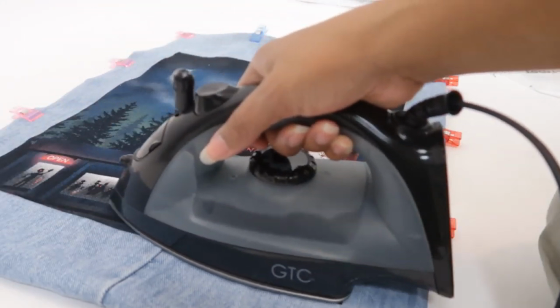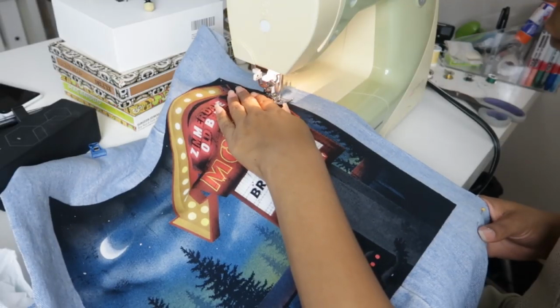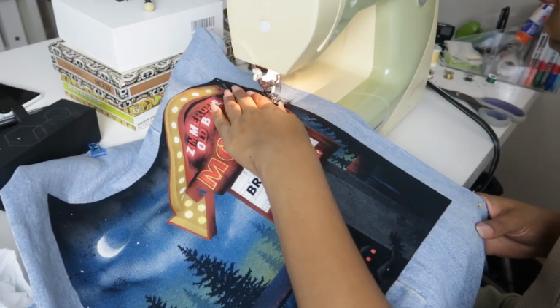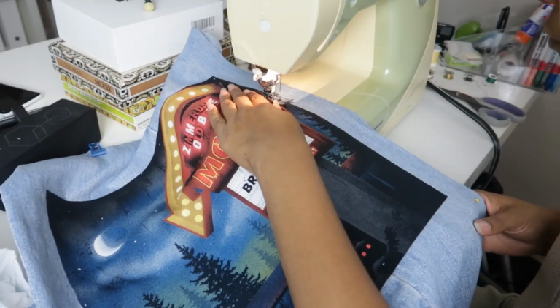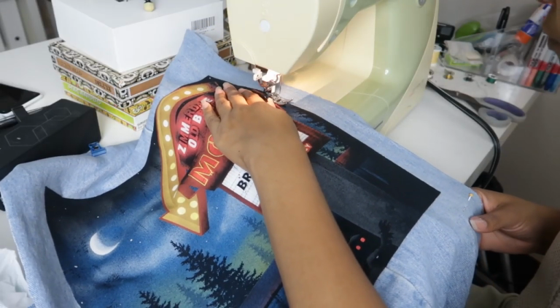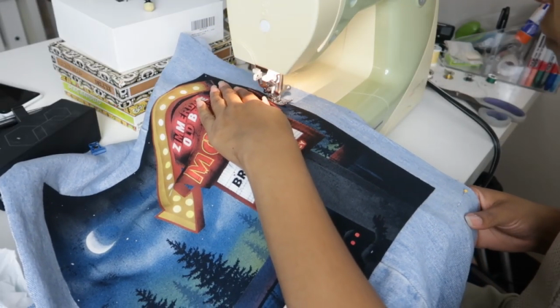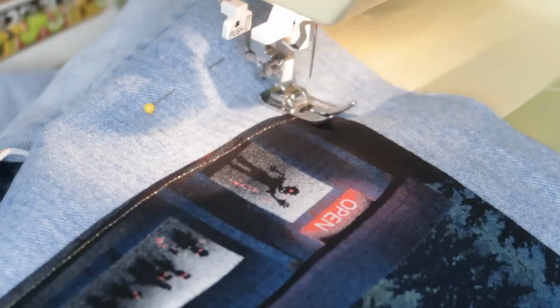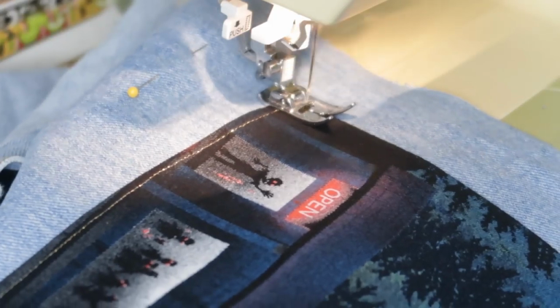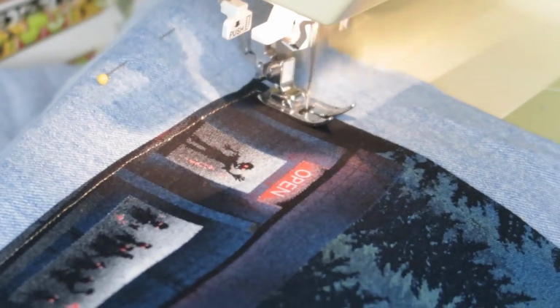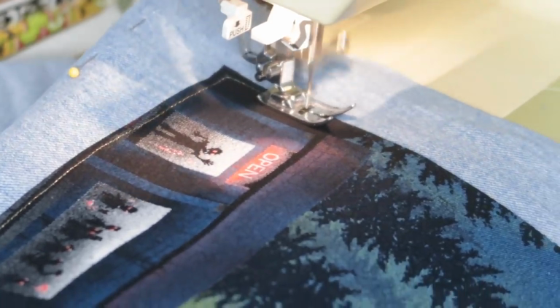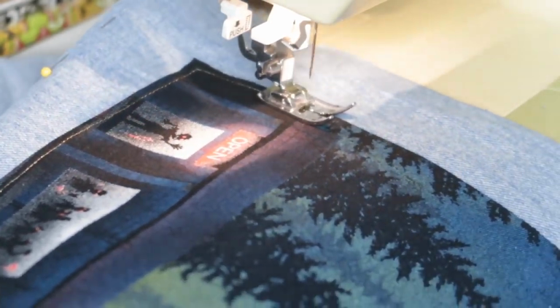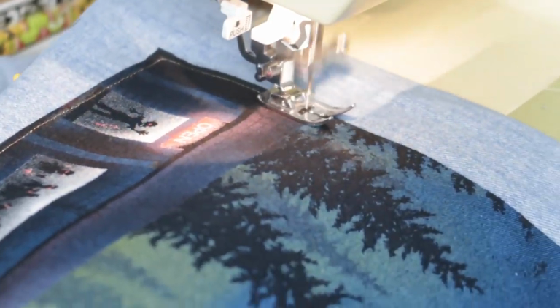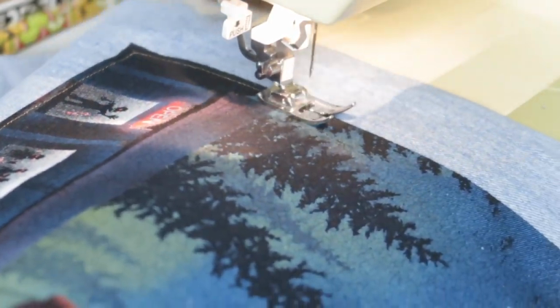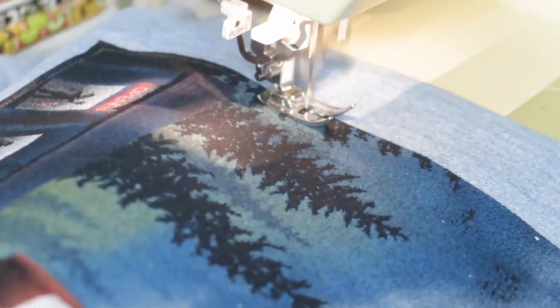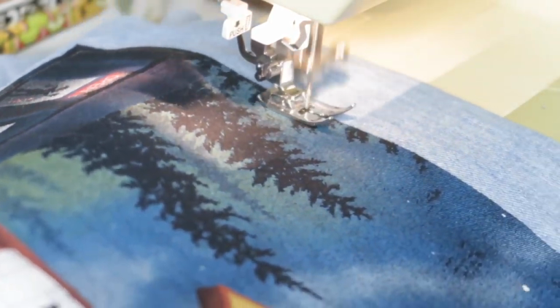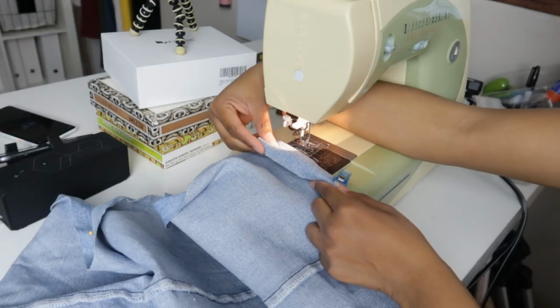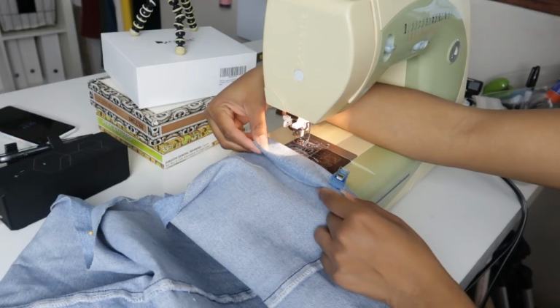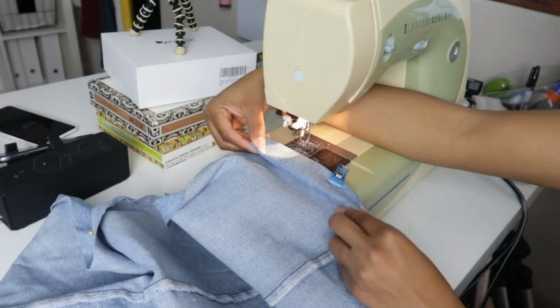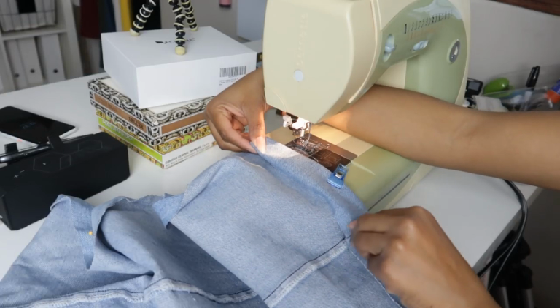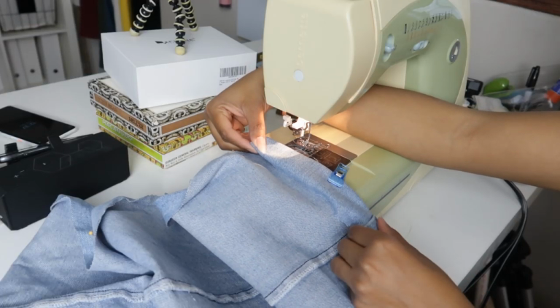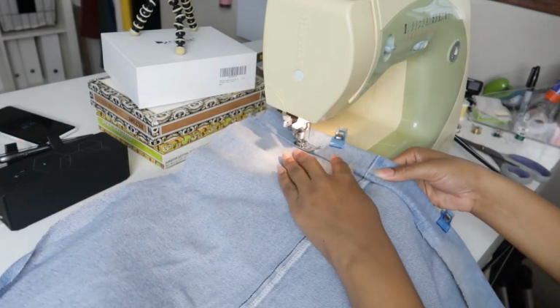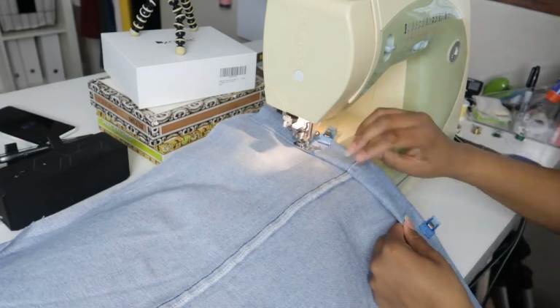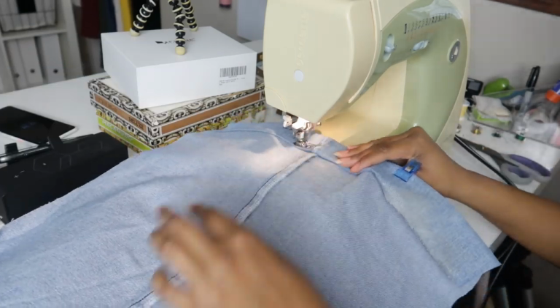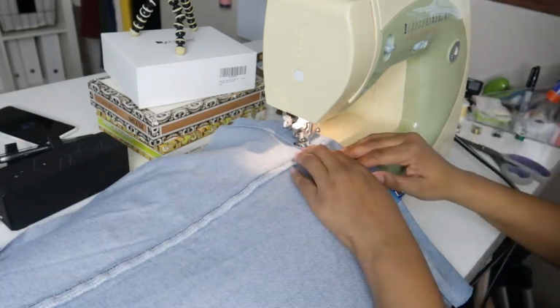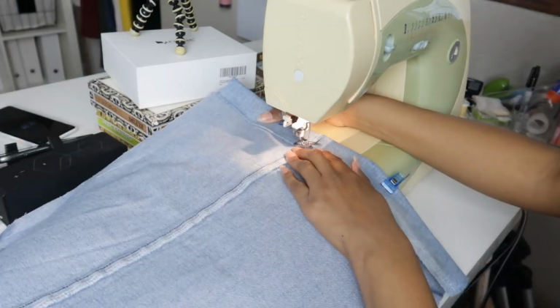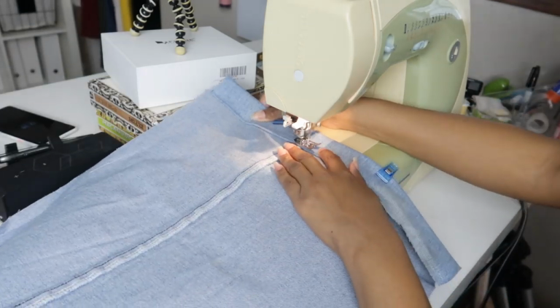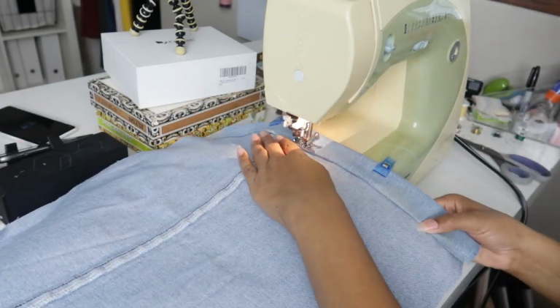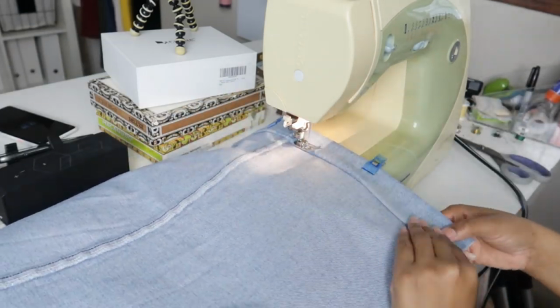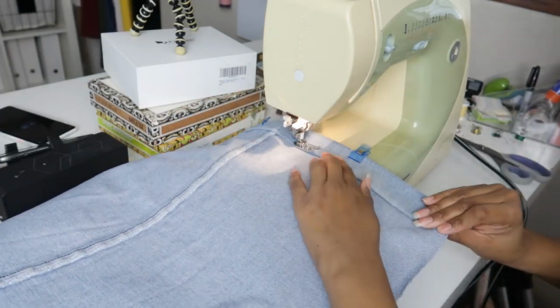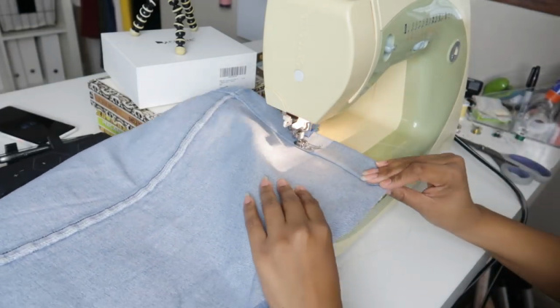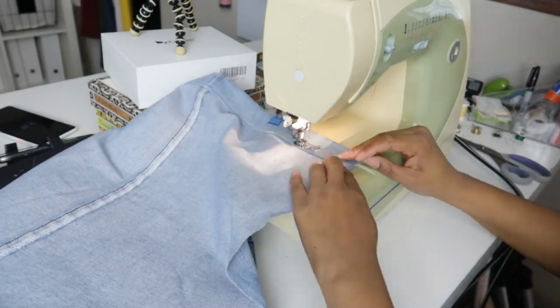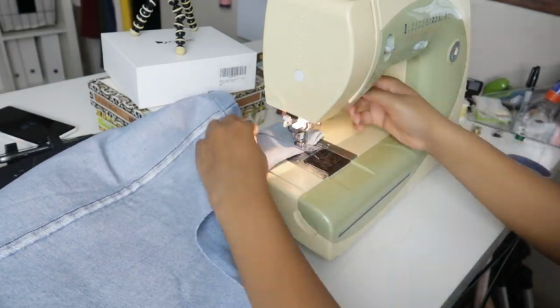Because I wanted to give mine some extra reinforcement I sewed it down along the edge with gold thread. Now we can put this back together. First I'm going to double fold the top edge and sew it down along the lower edge, leaving enough room for the chain to get through.